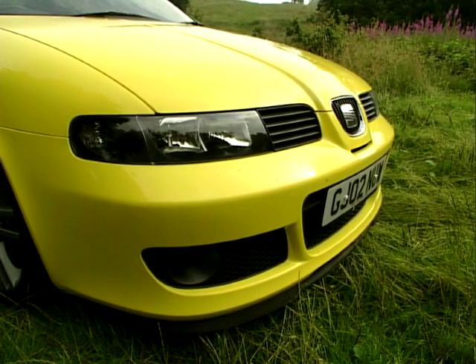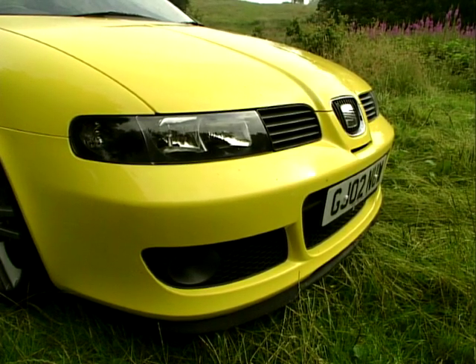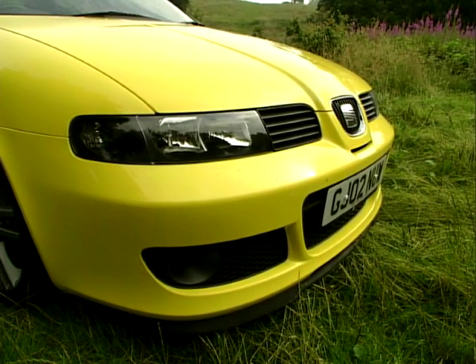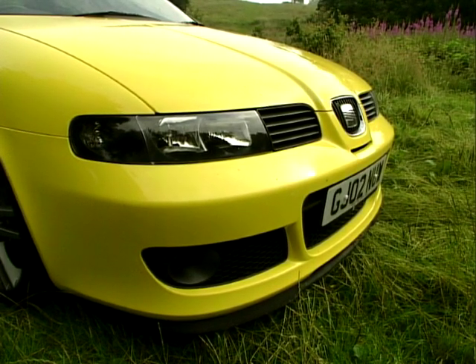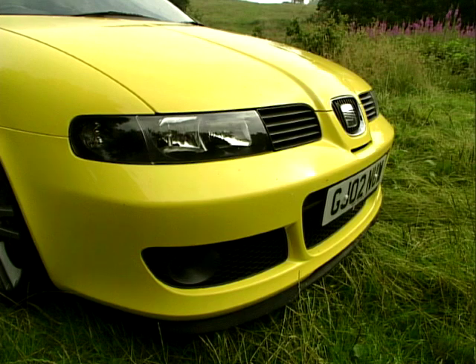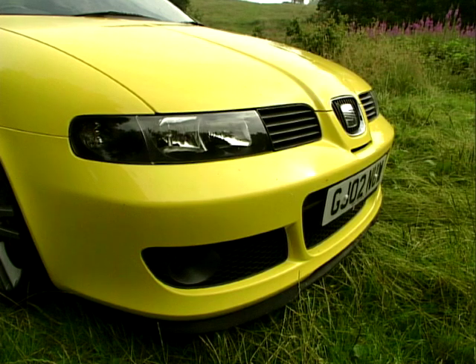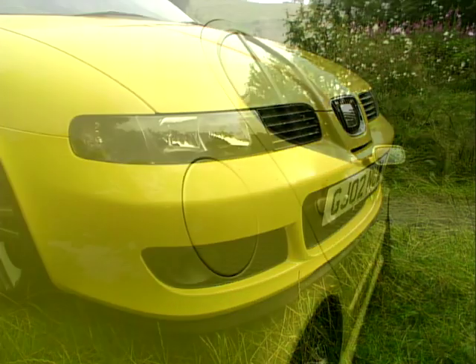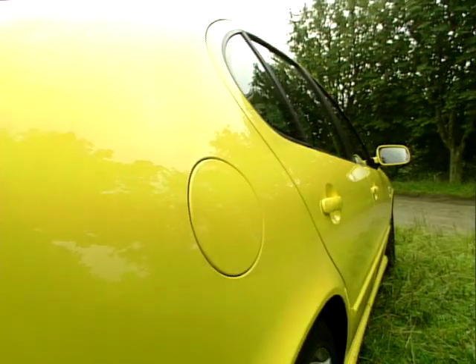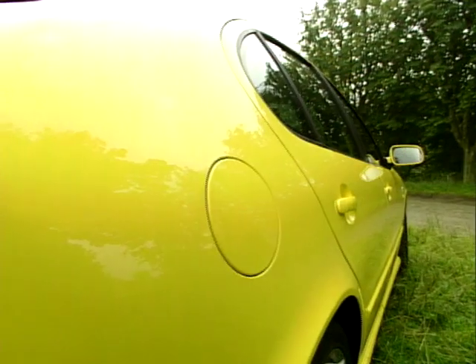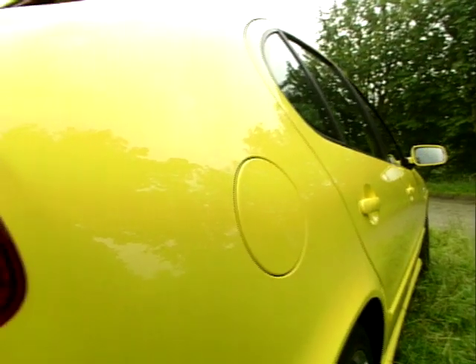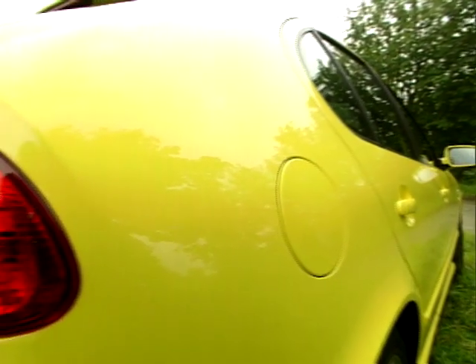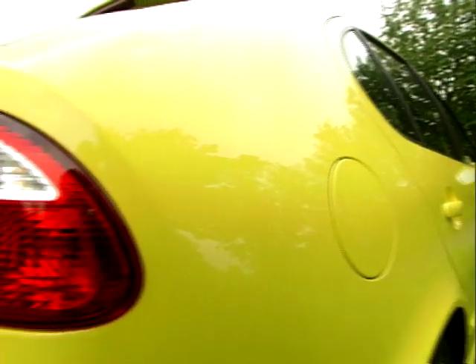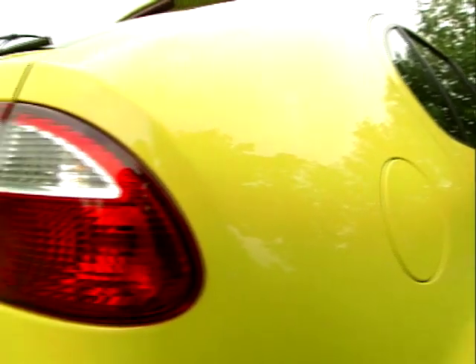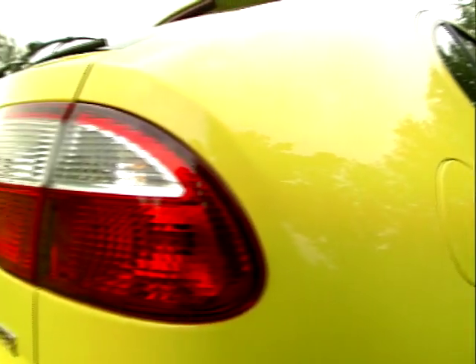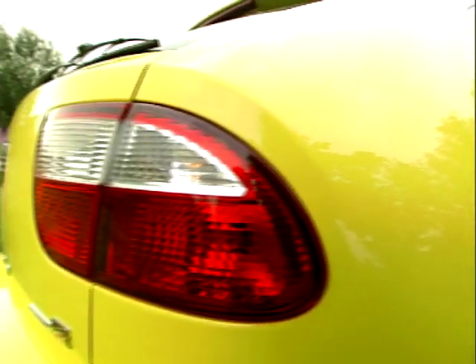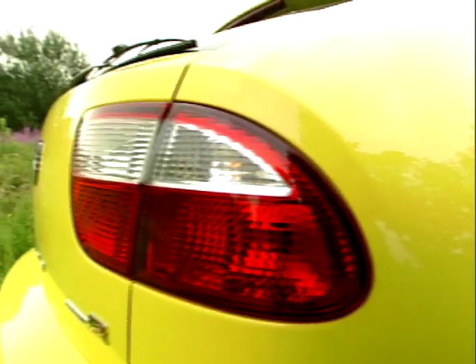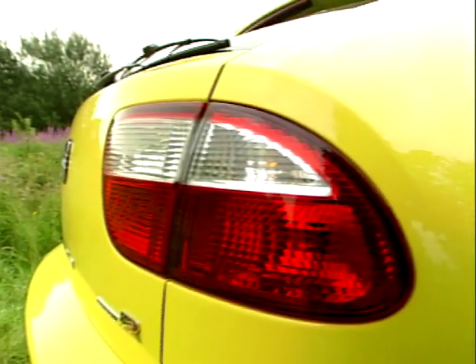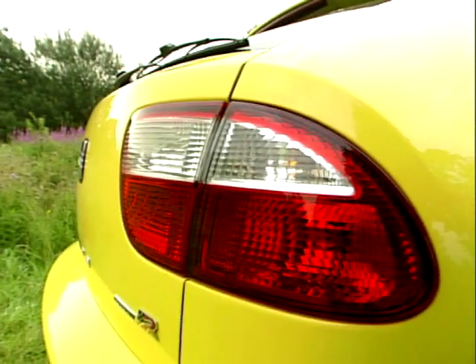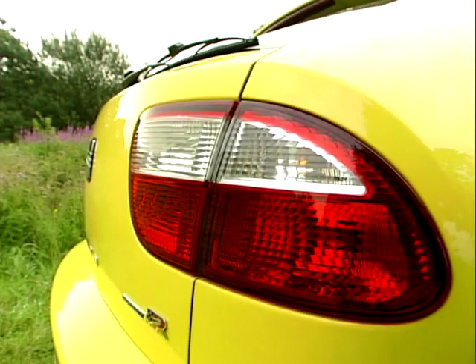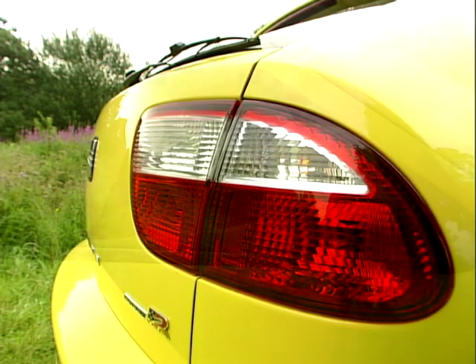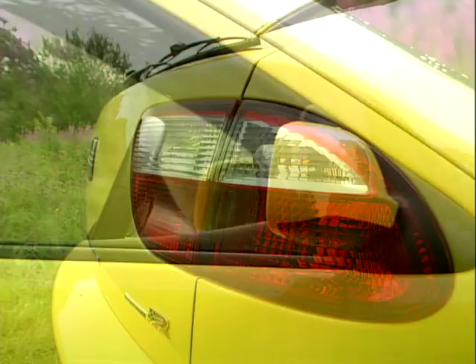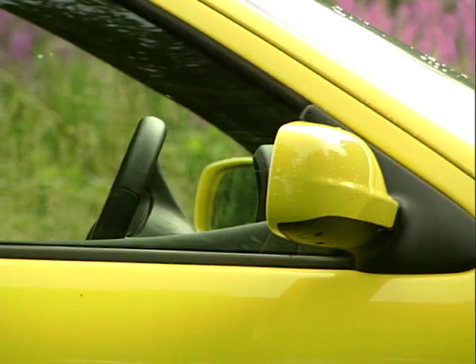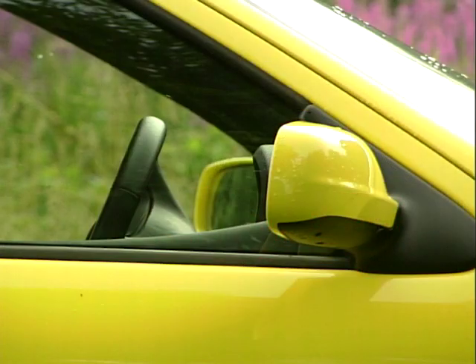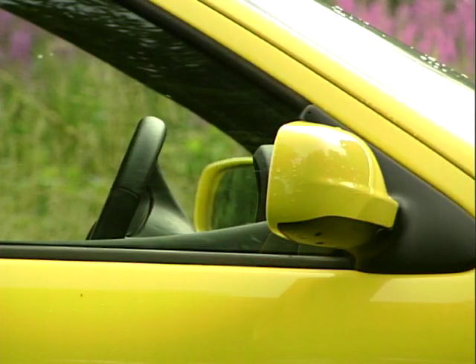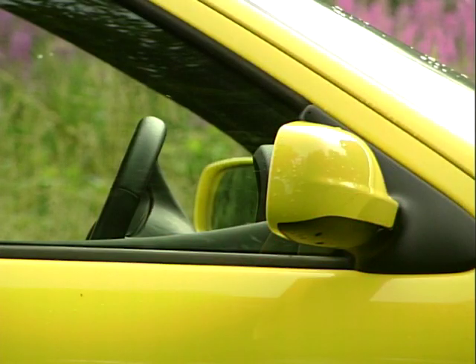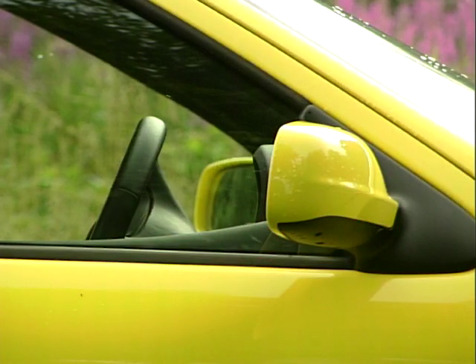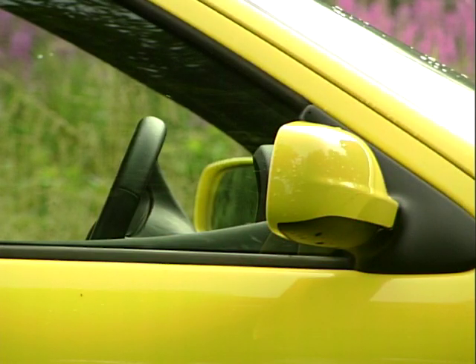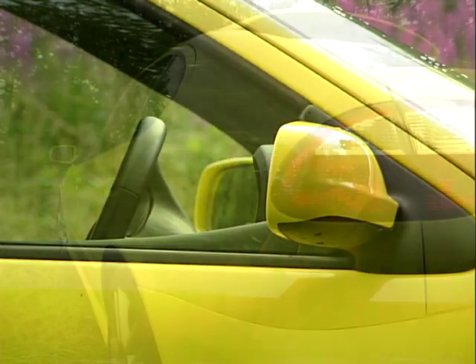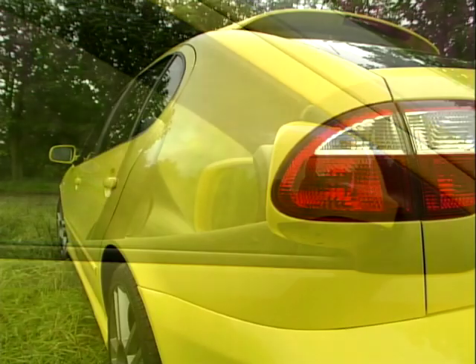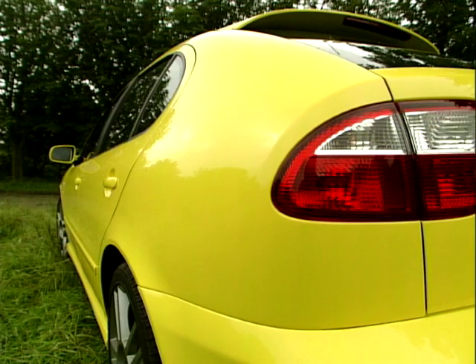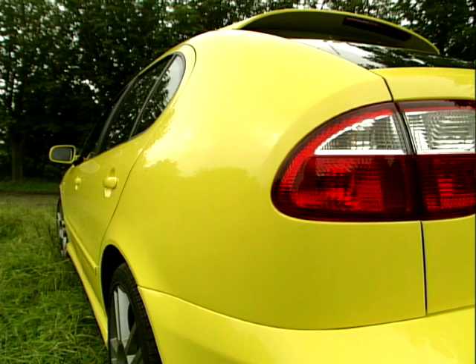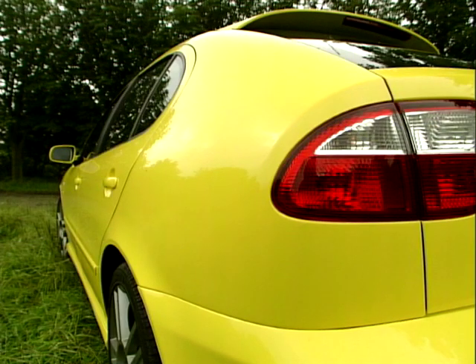However, we've always thought that the back of the Leon makes it look a little dopey, but we're being picky here. It's when you move on to the performance parts that the Cupra R begins to stand out from the standard Cupra.